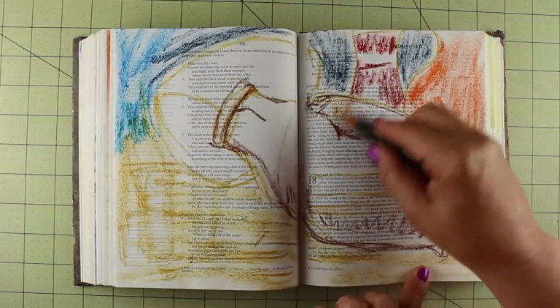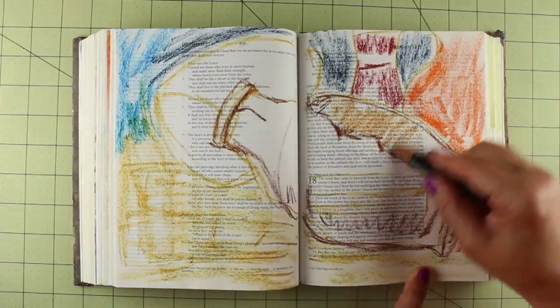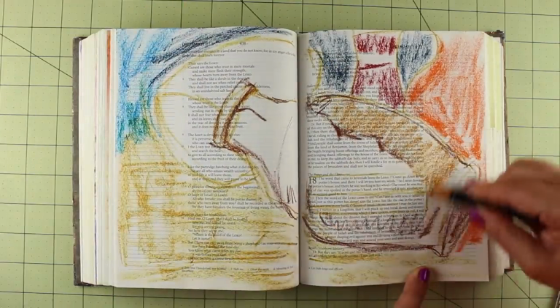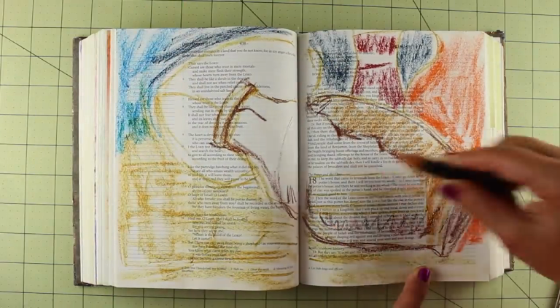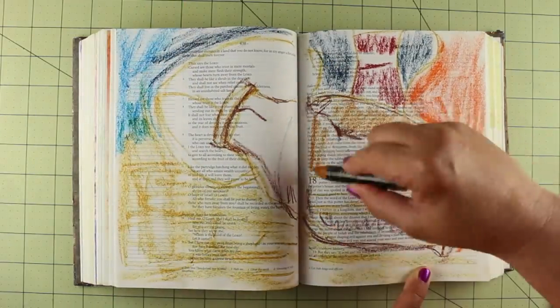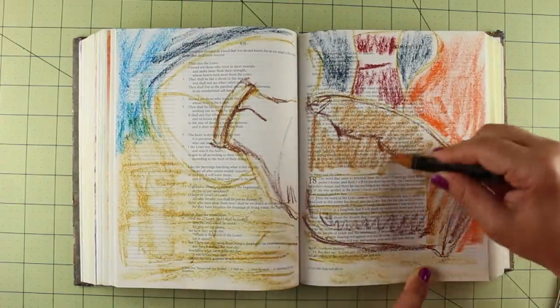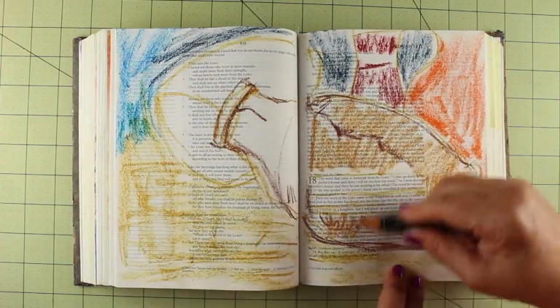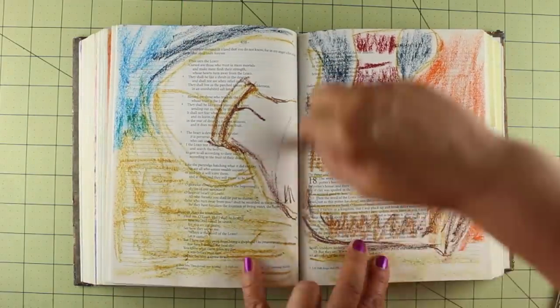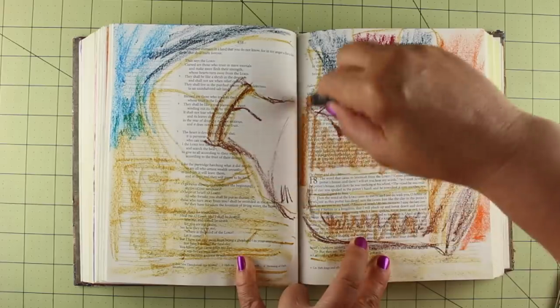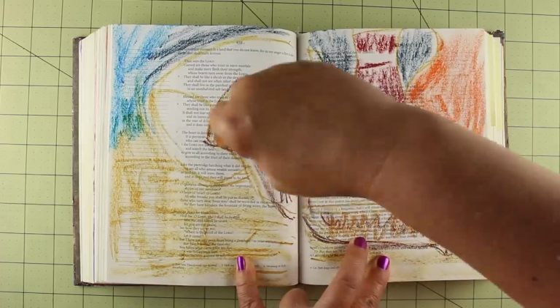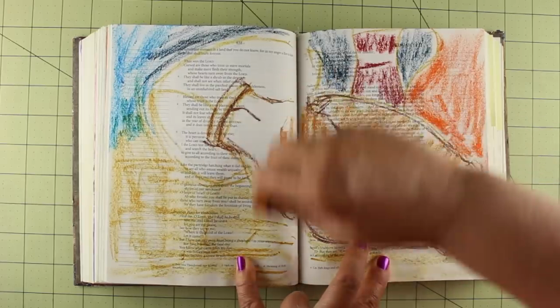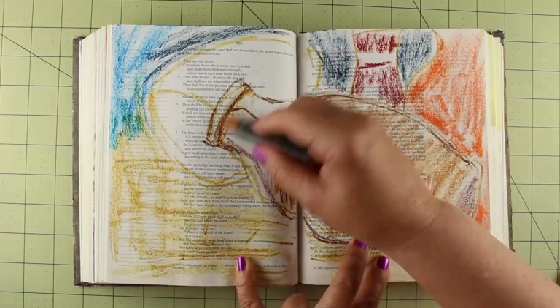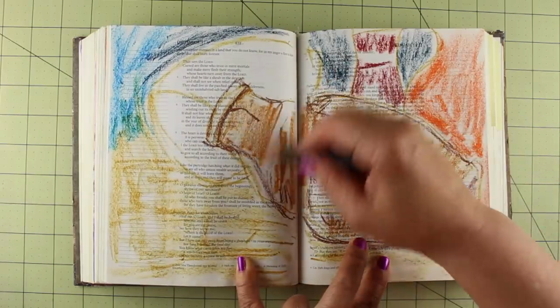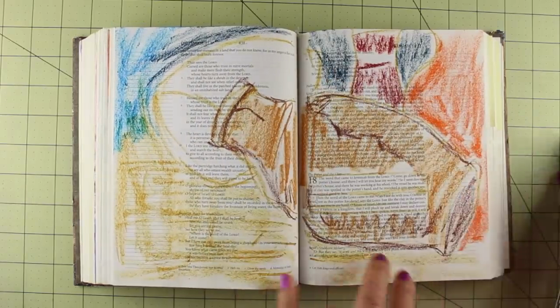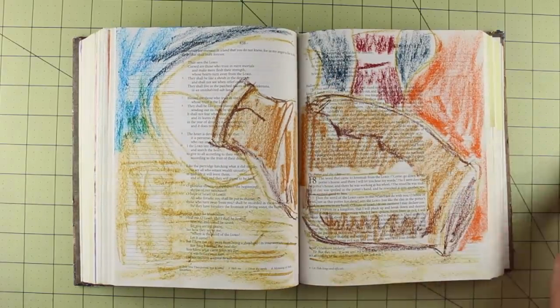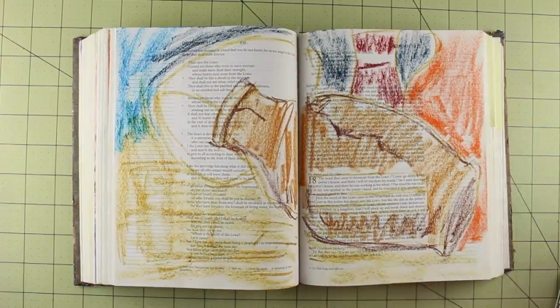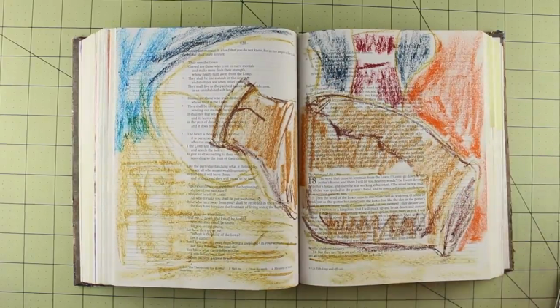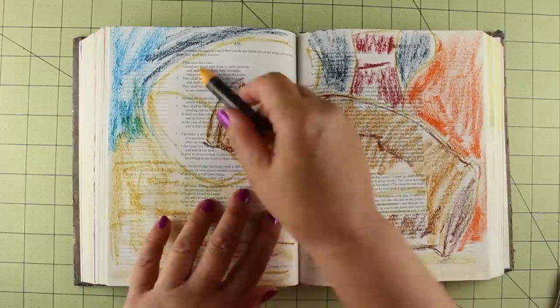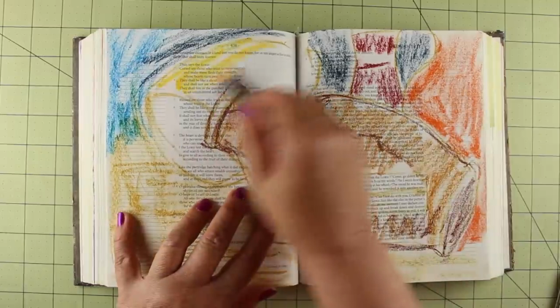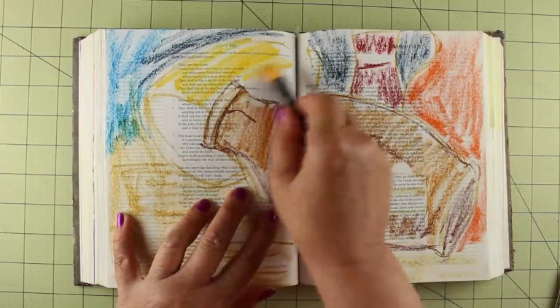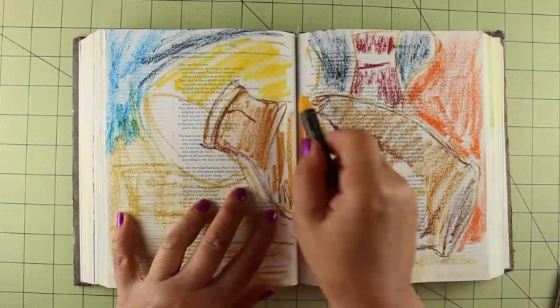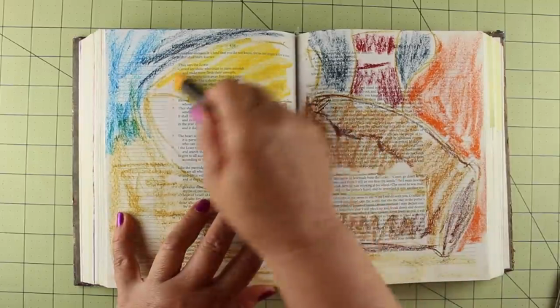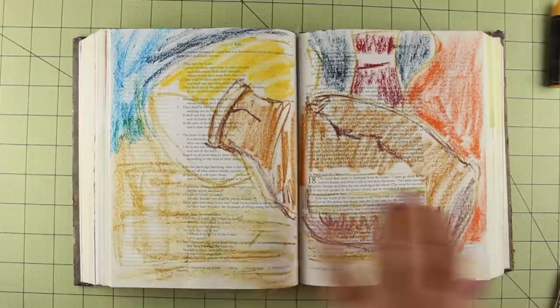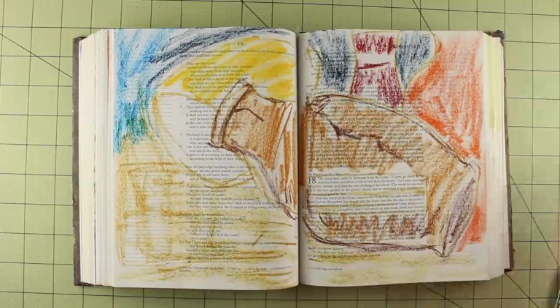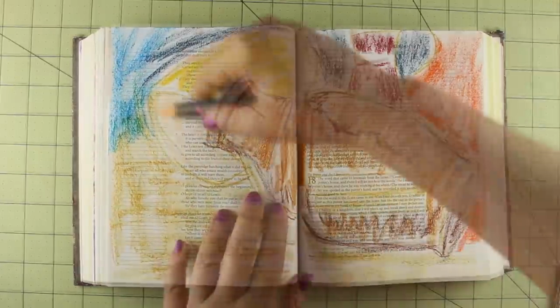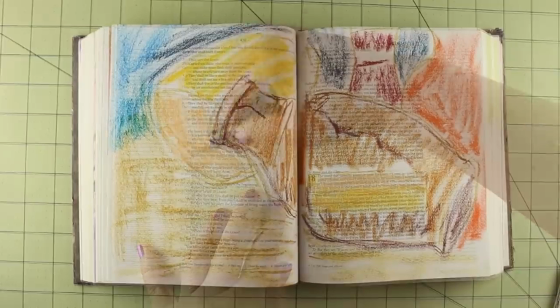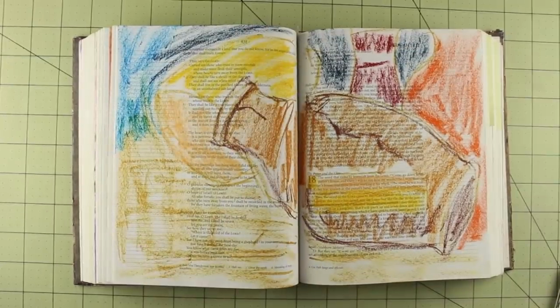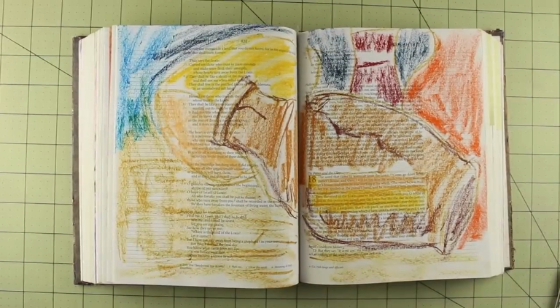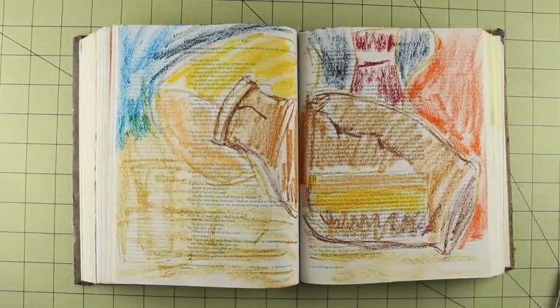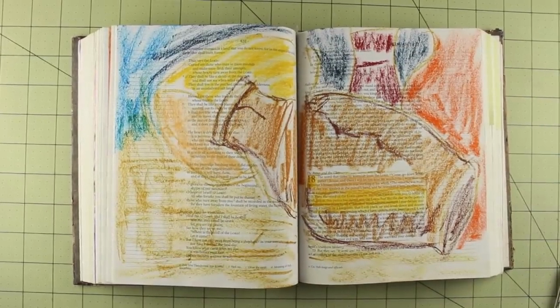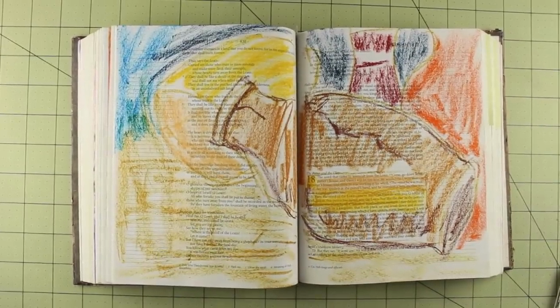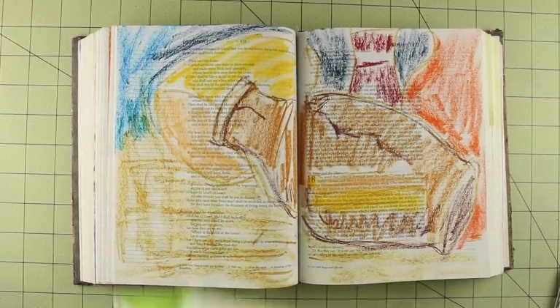I am speeding this video up, but they are very quick to use. This entire page, by the time it's all said and done, only took me a half an hour to complete.